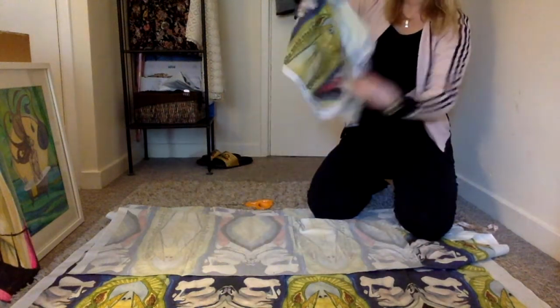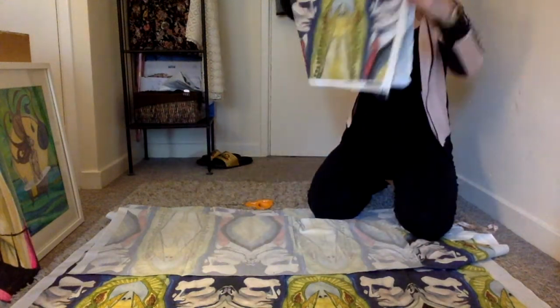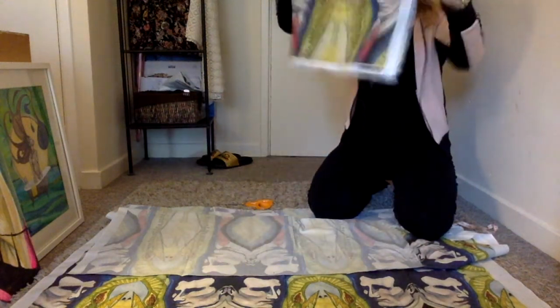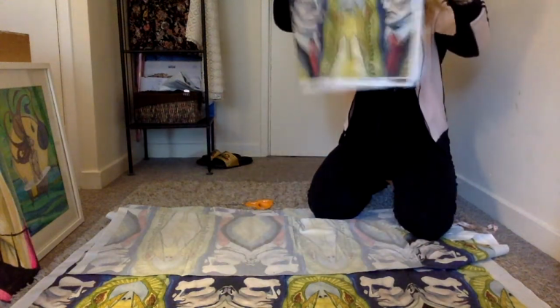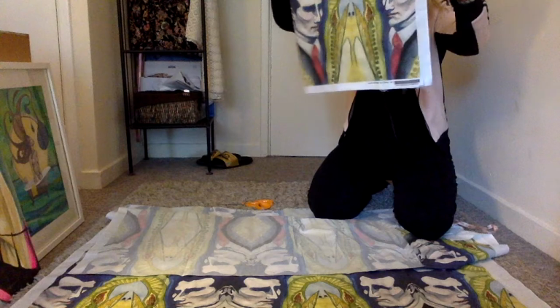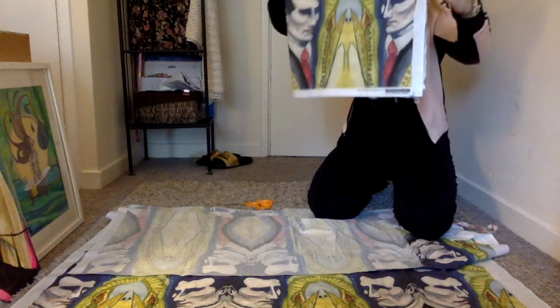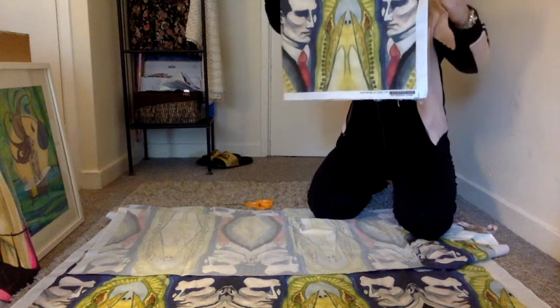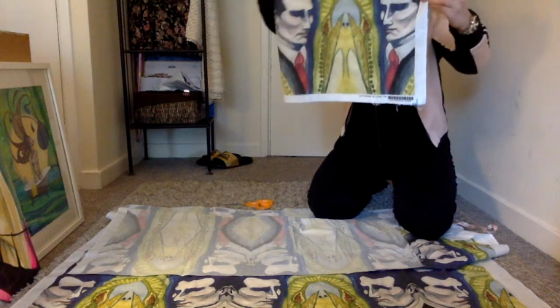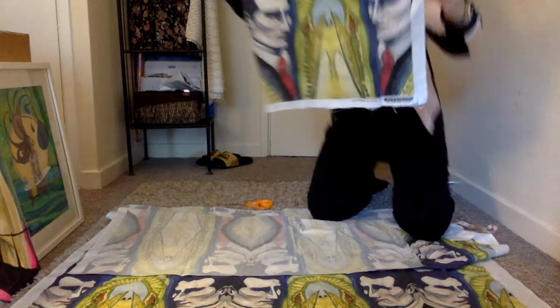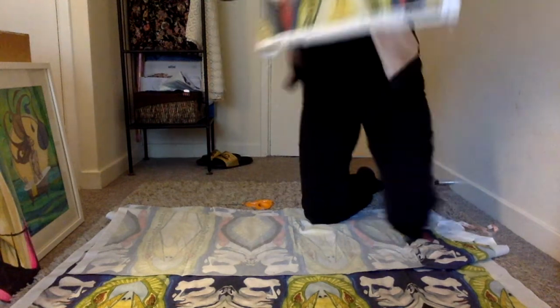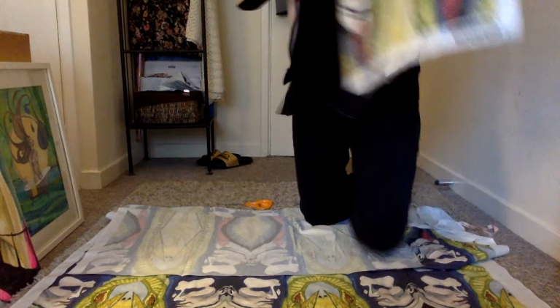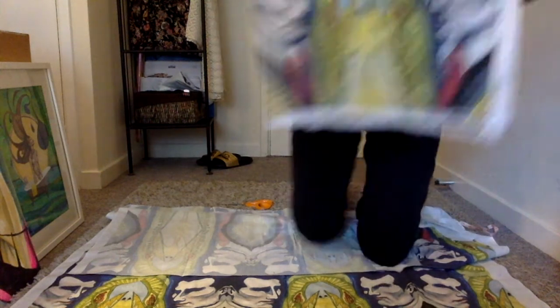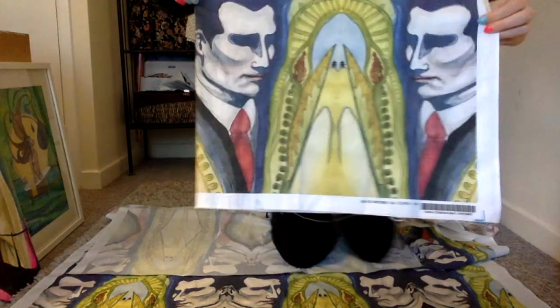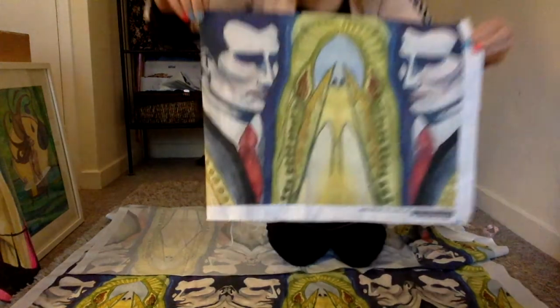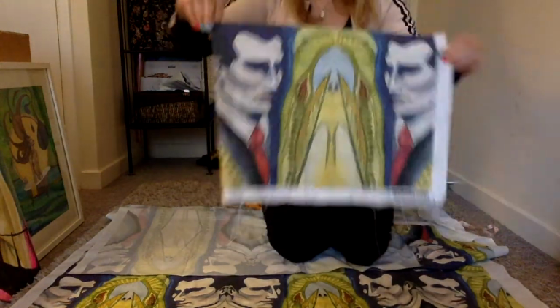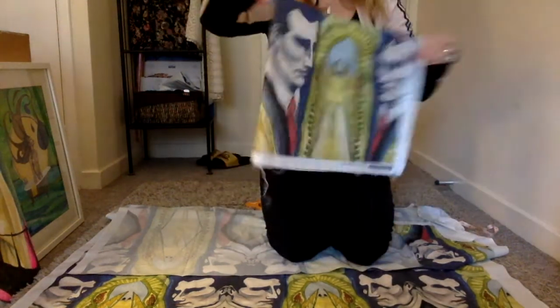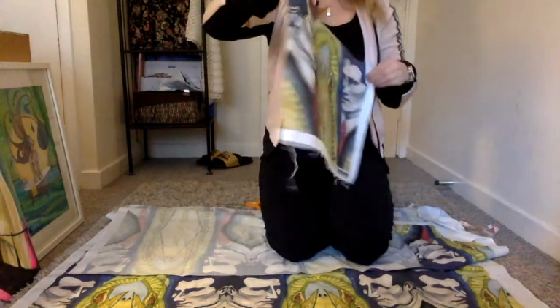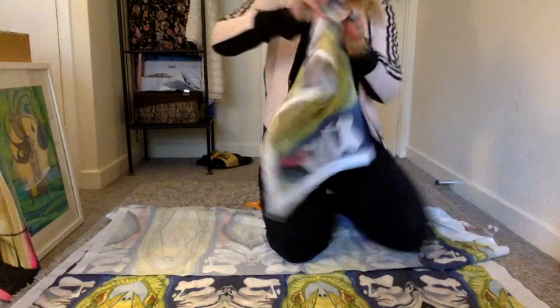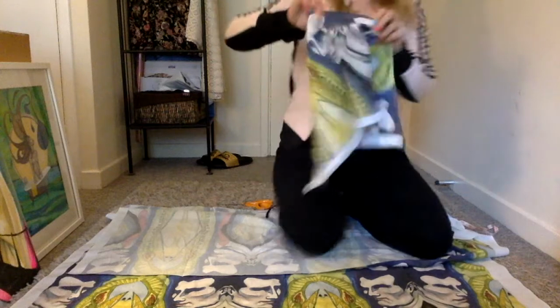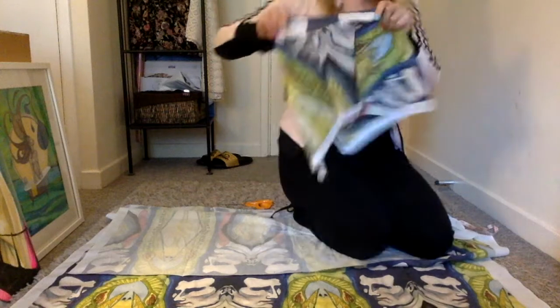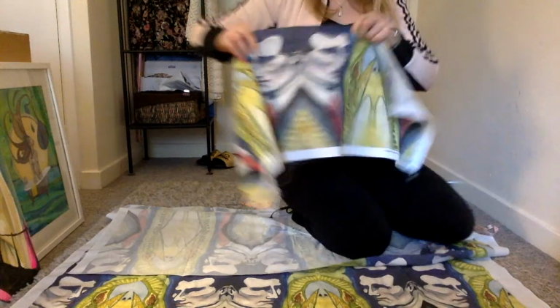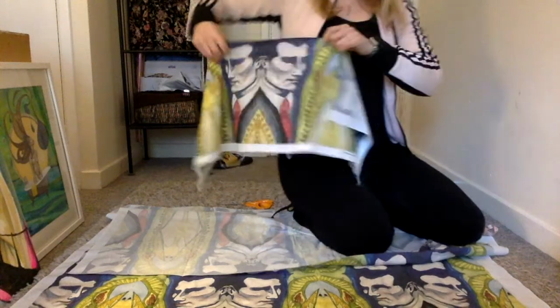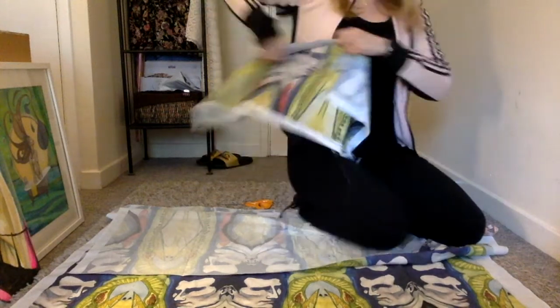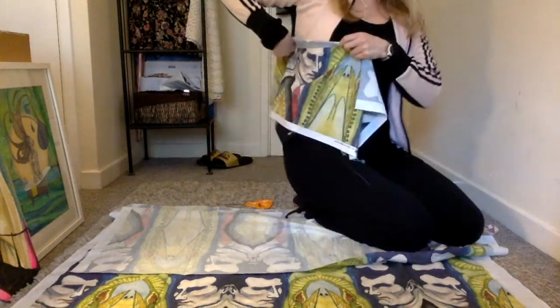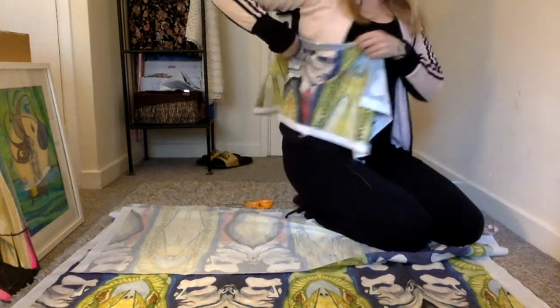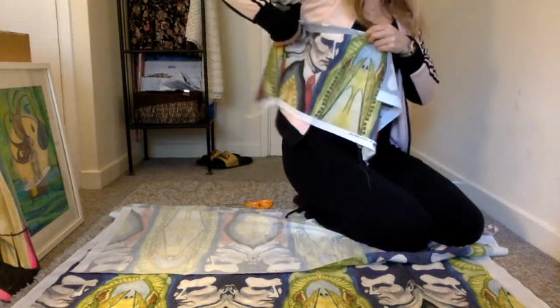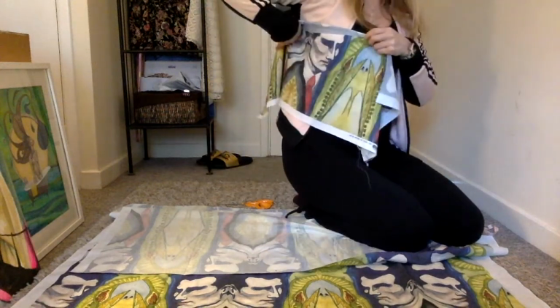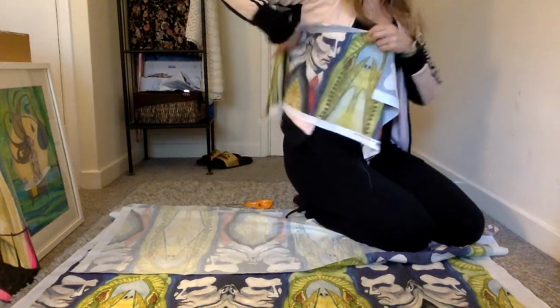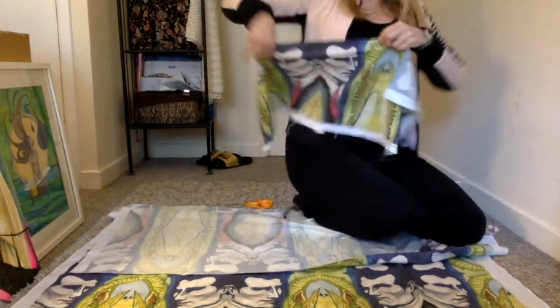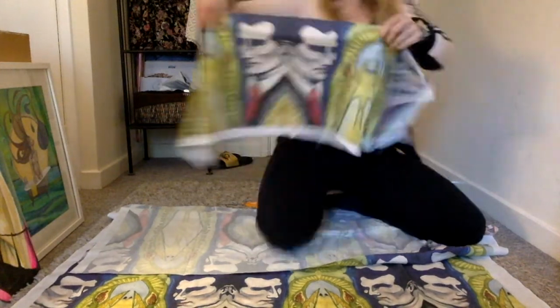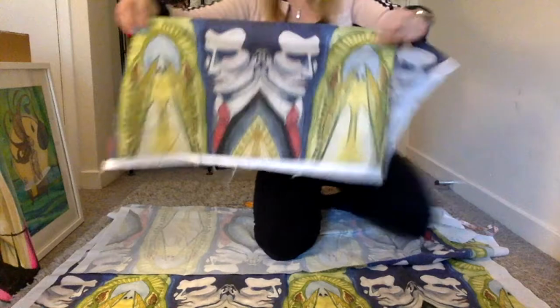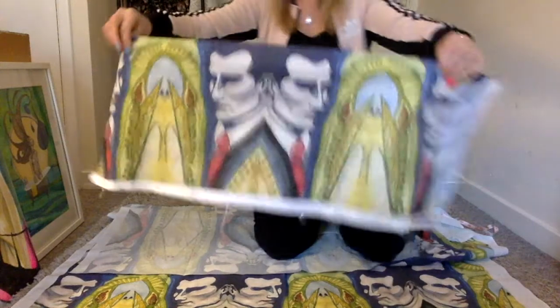So the idea is to put a pattern to fall like this. So on the side it's gonna be like that. I hope this will work out, let's see.